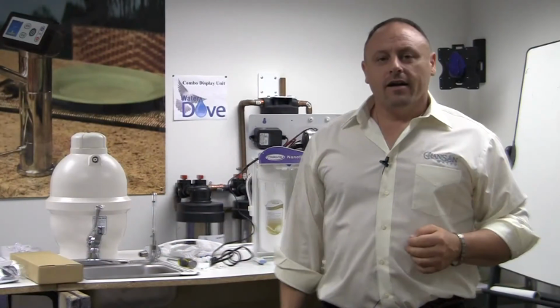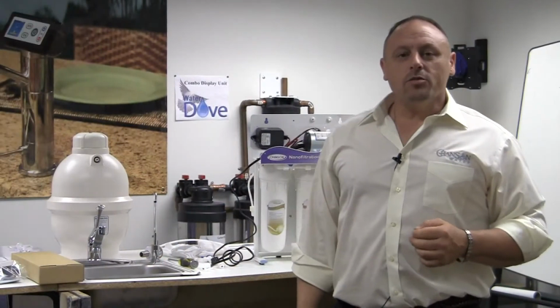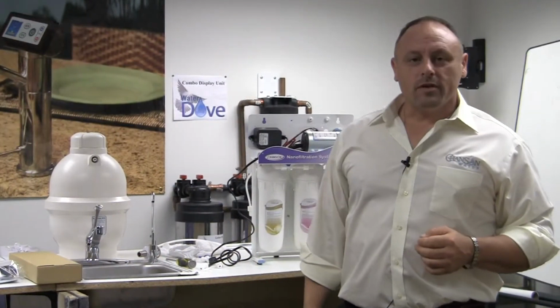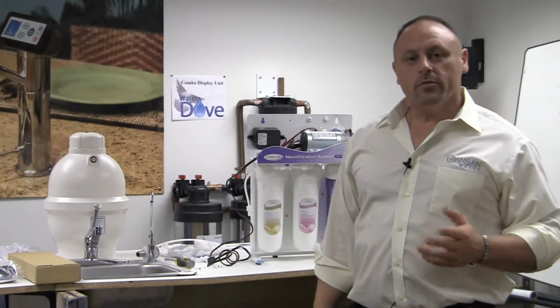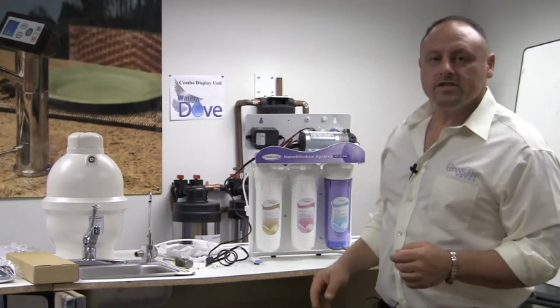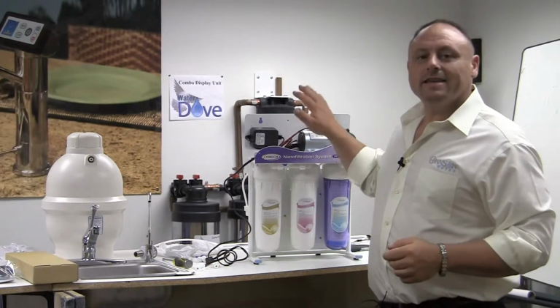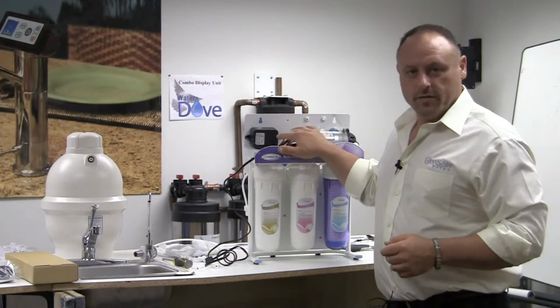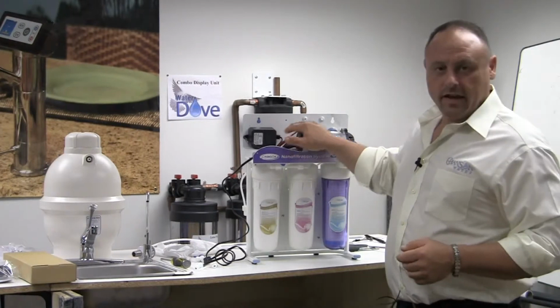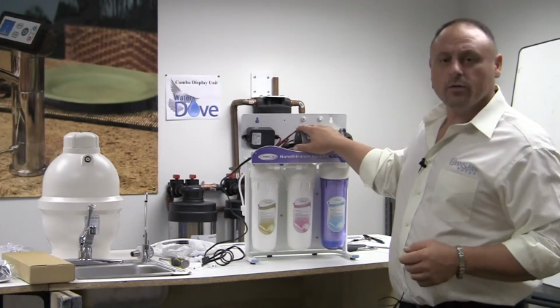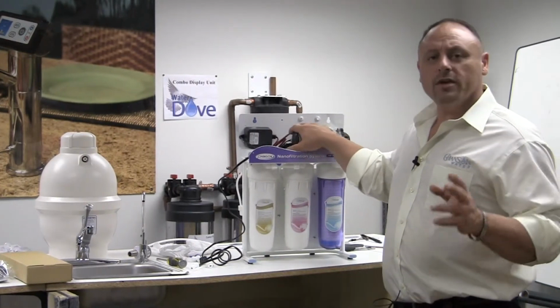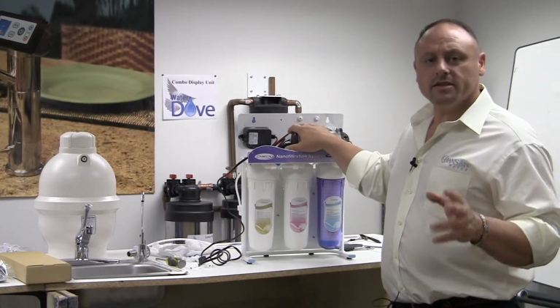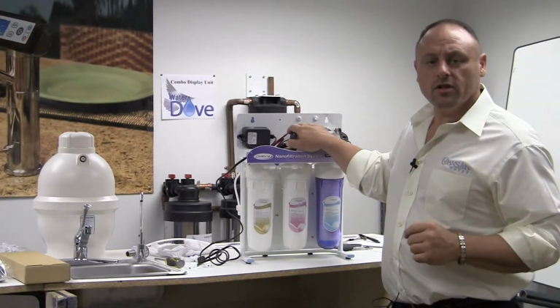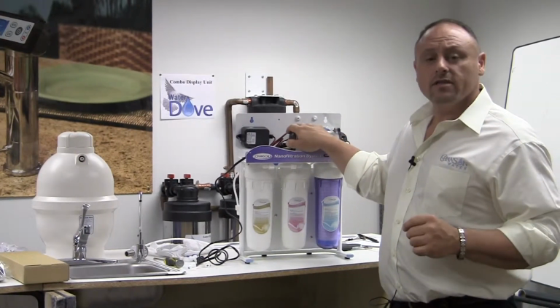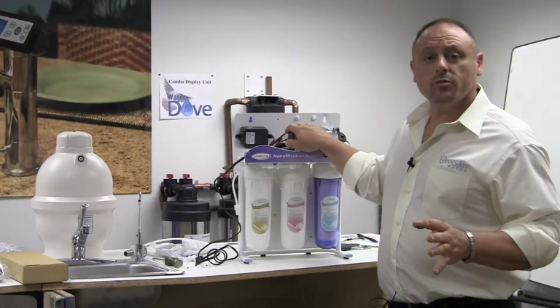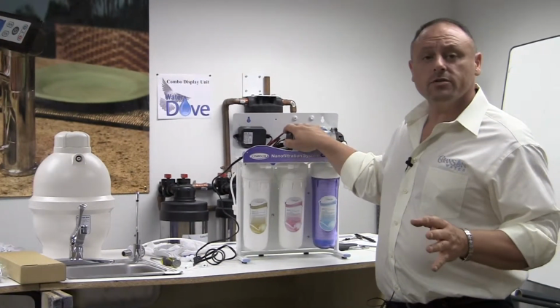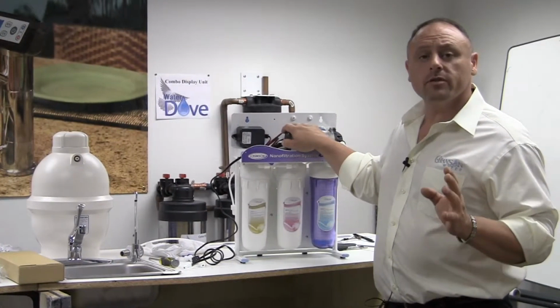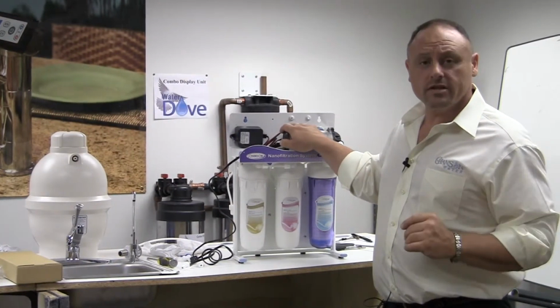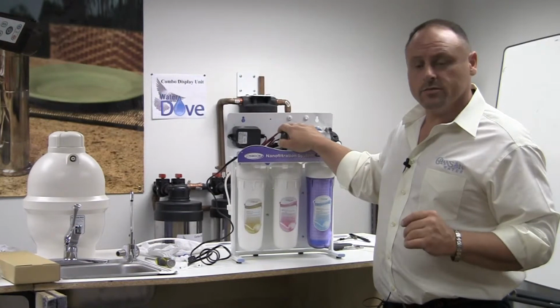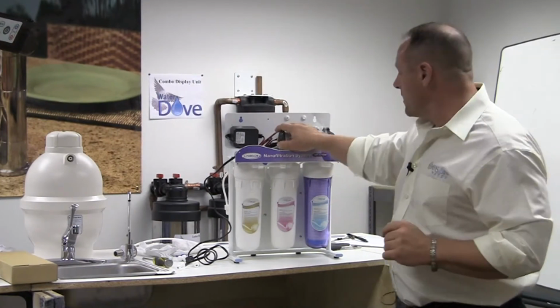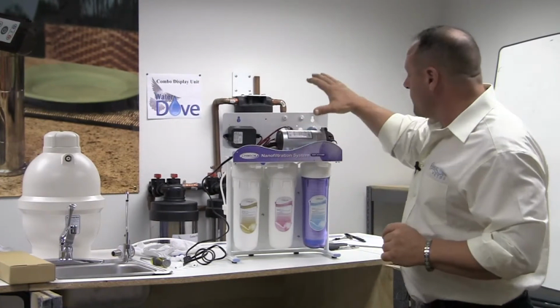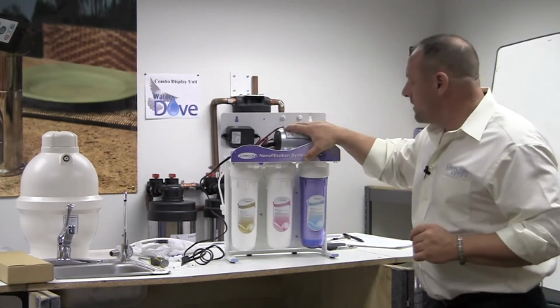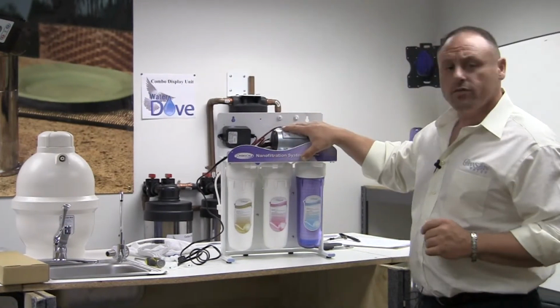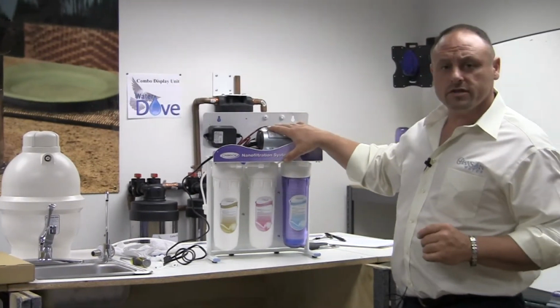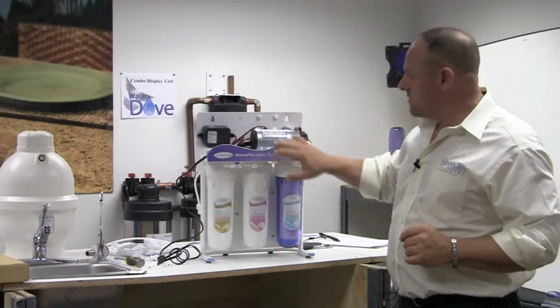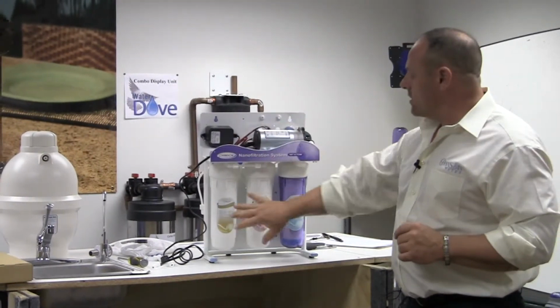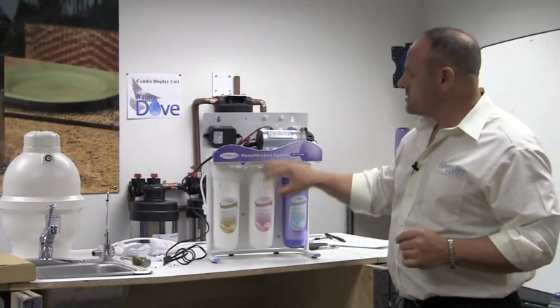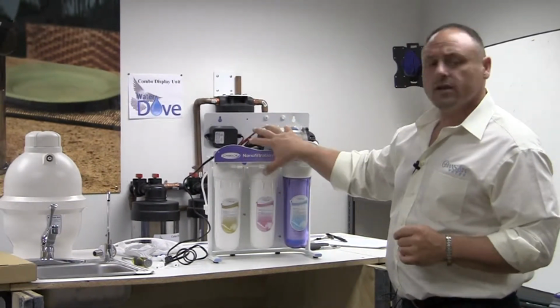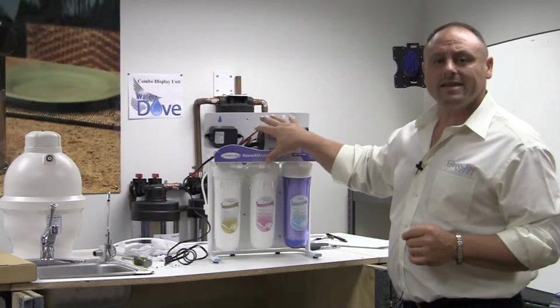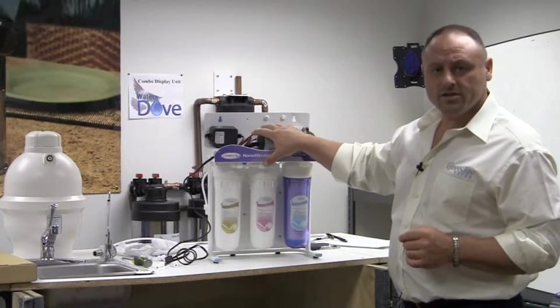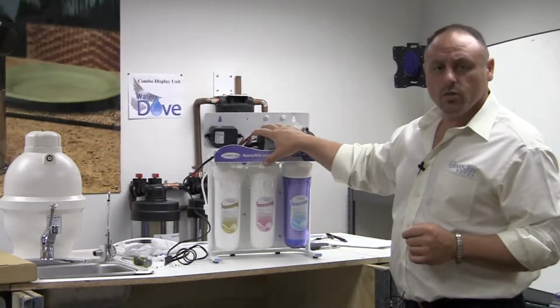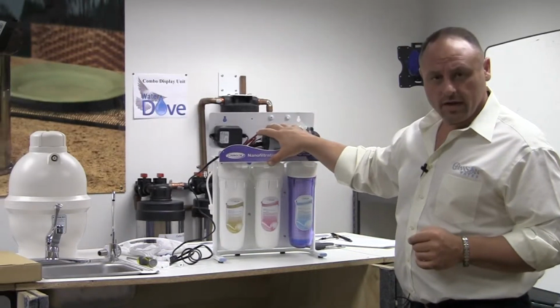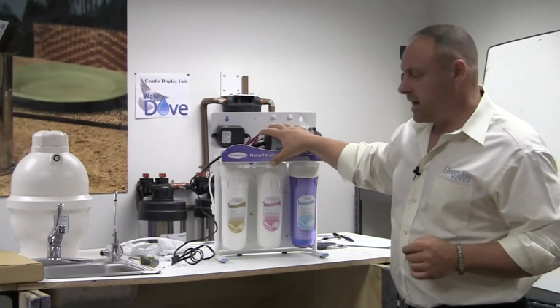Hello and welcome. Here we are with the Chanson NanoFilter today and we're going to help you get this installed. The first thing we want to do is go over the parts that it comes with. First you have the NanoFilter itself, and all the filters and everything will be attached when you pull it out of the box.